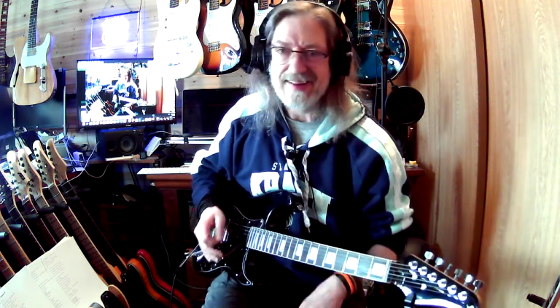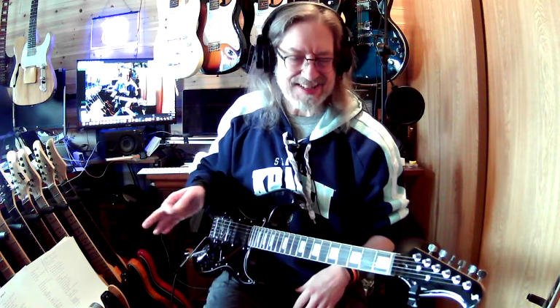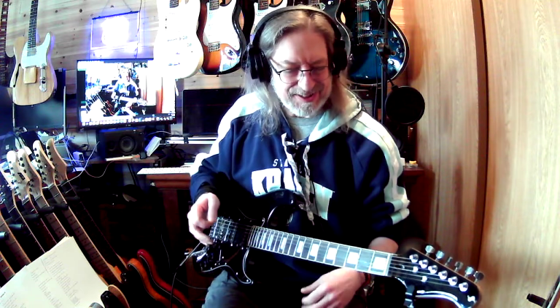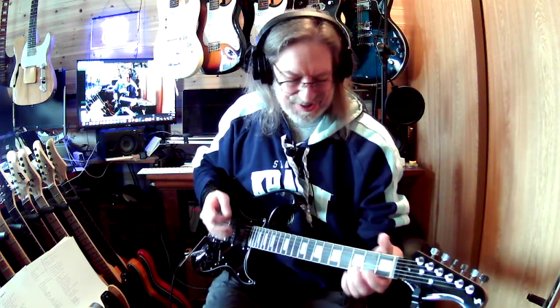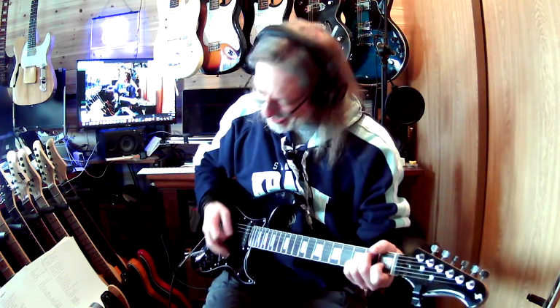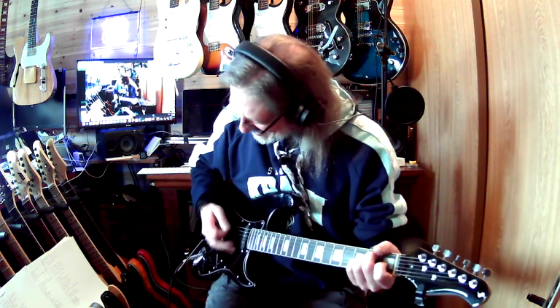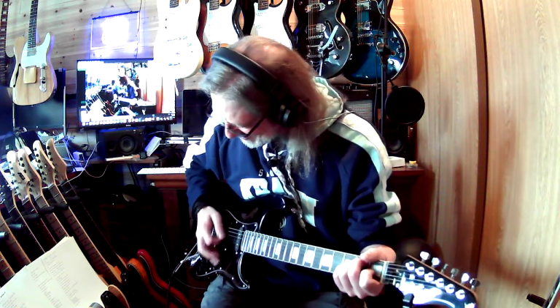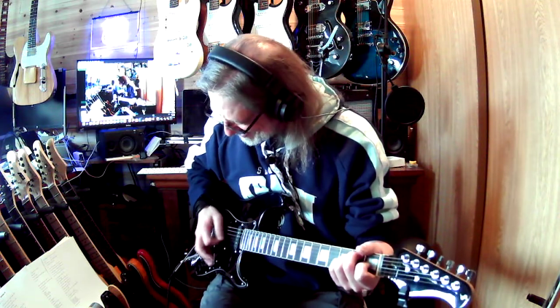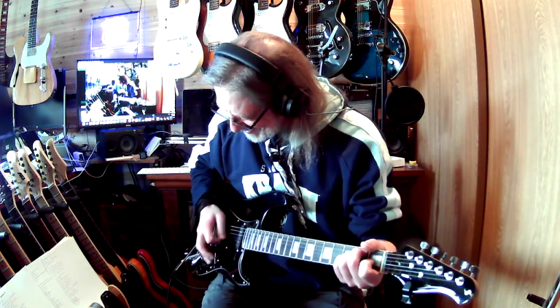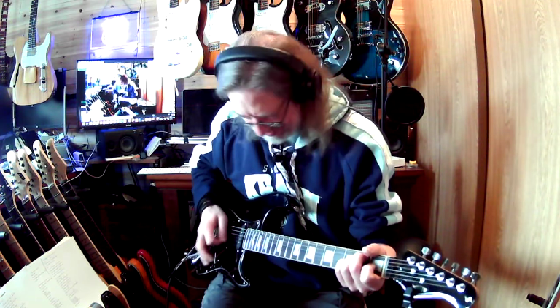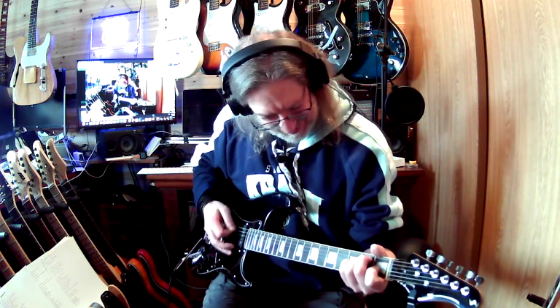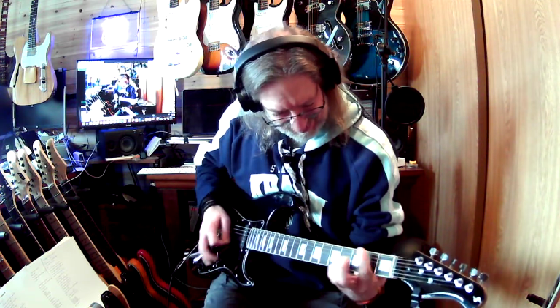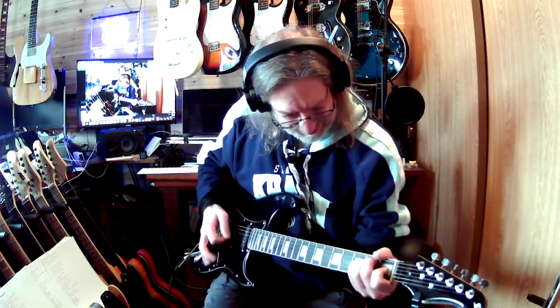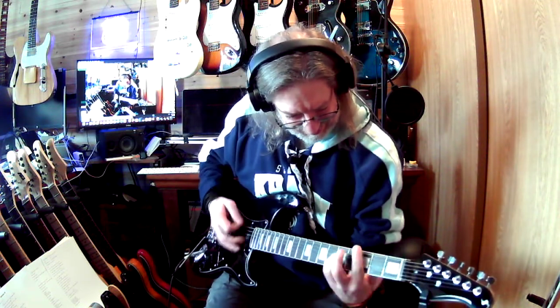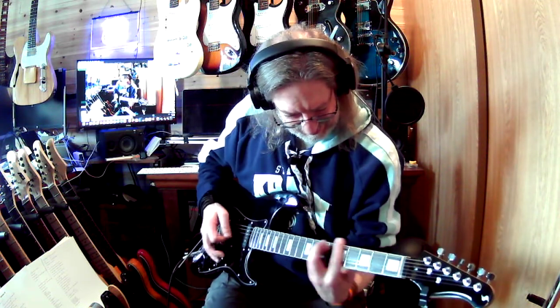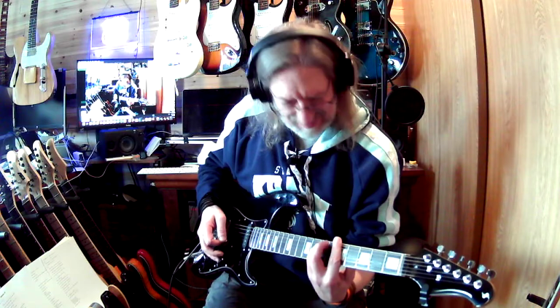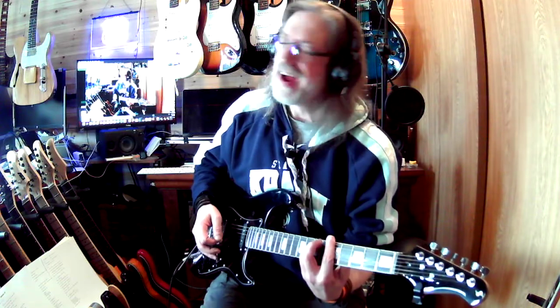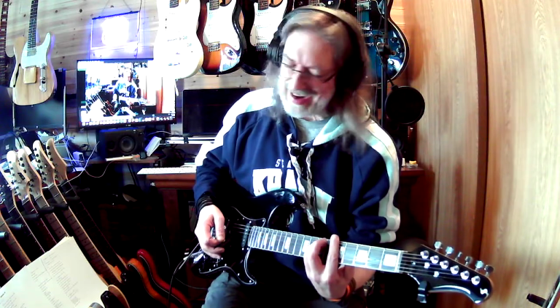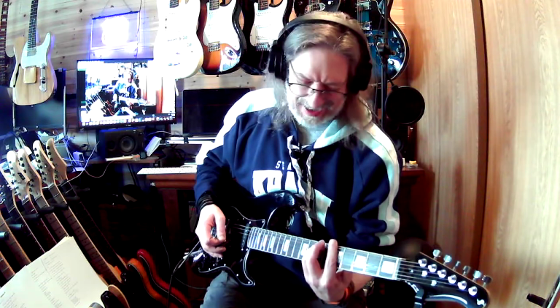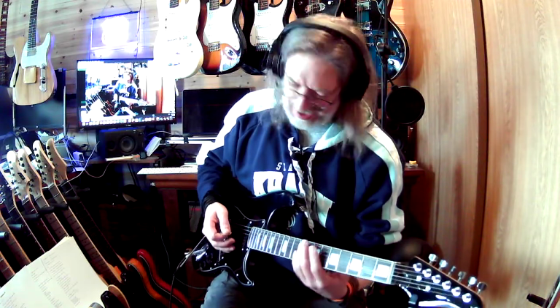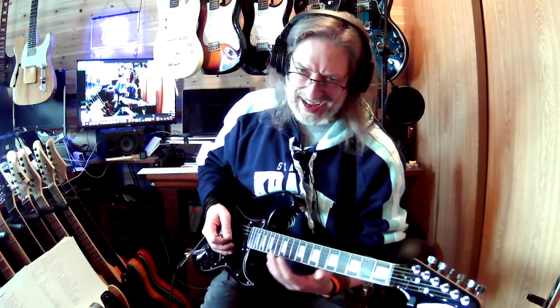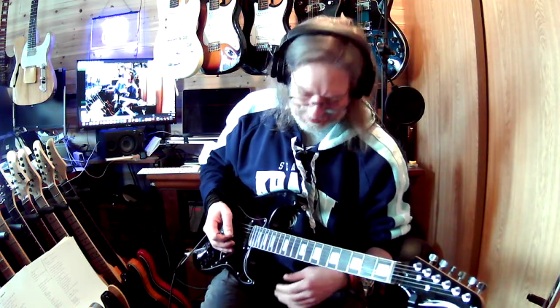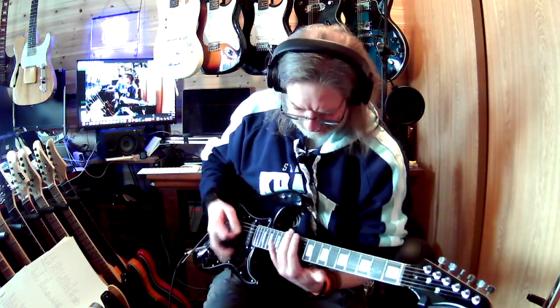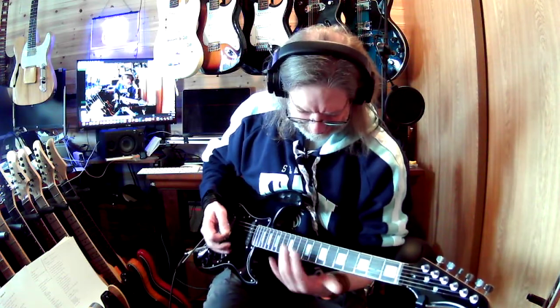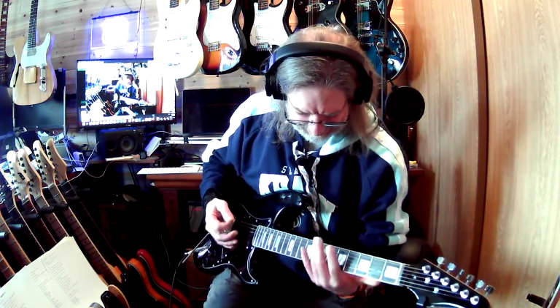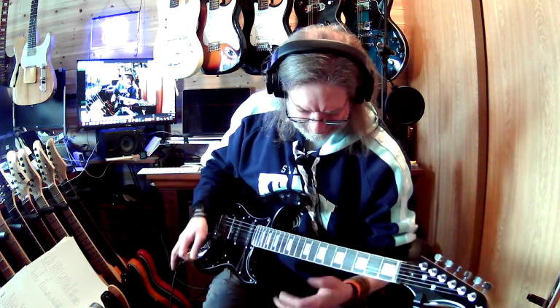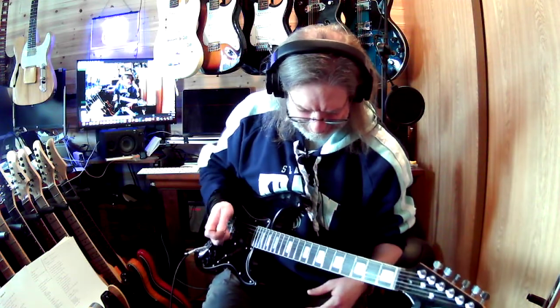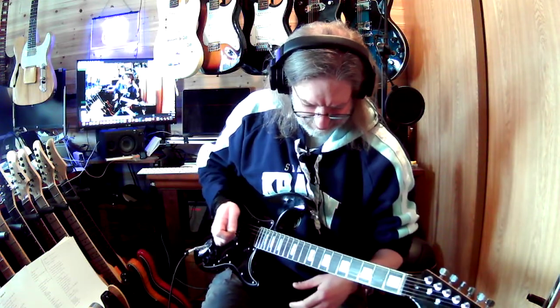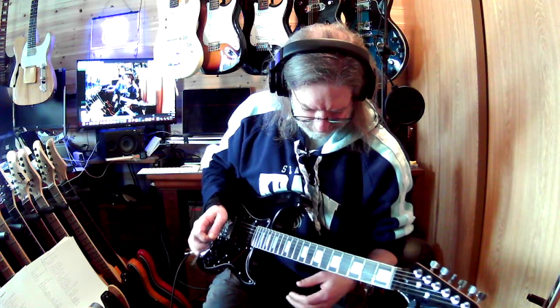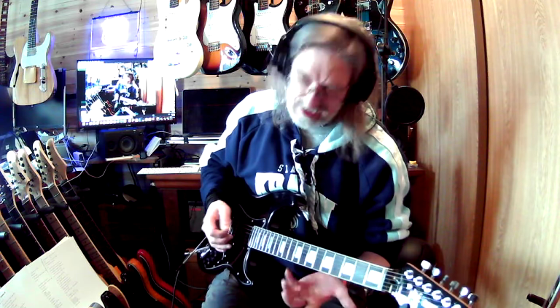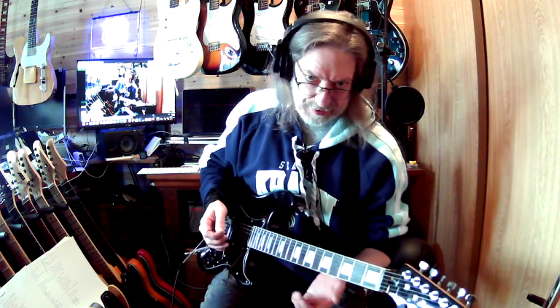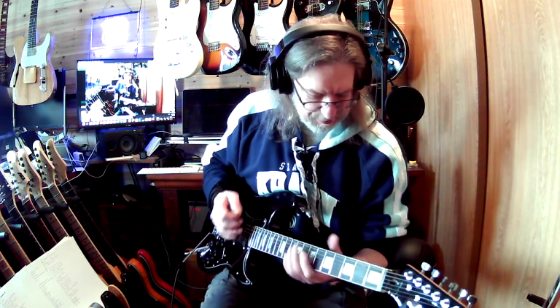Yeah, I just had a look at the words. No, I'm not Ann Wilson. Or Nancy Wilson.